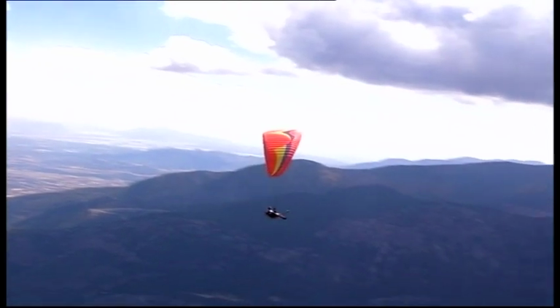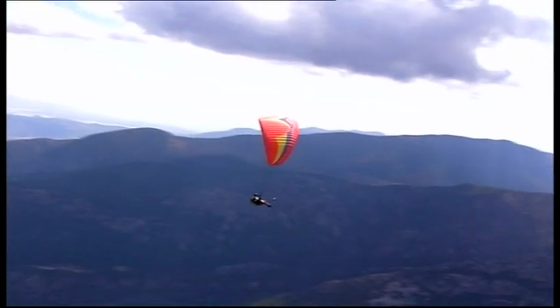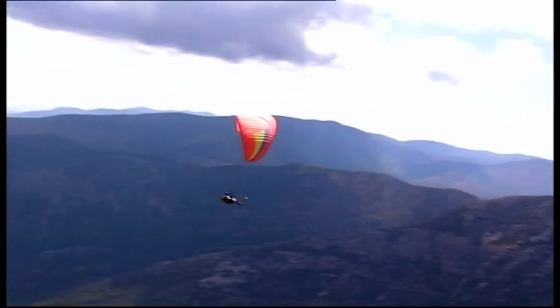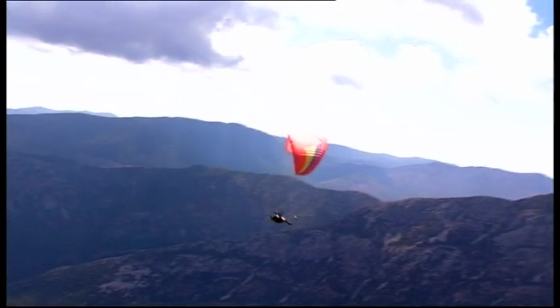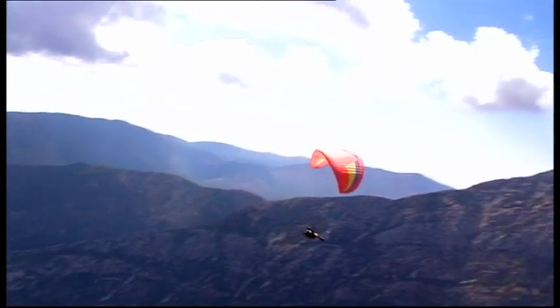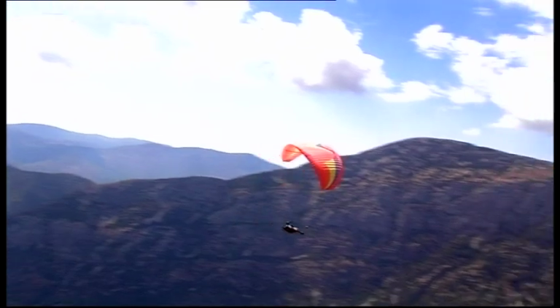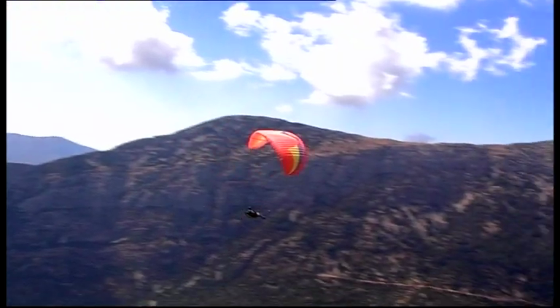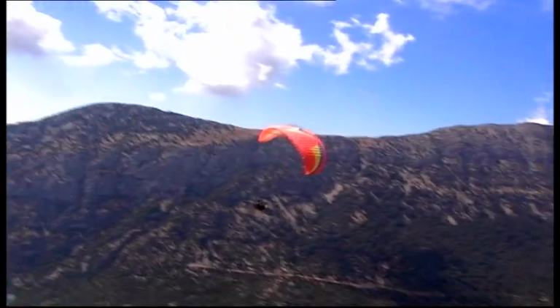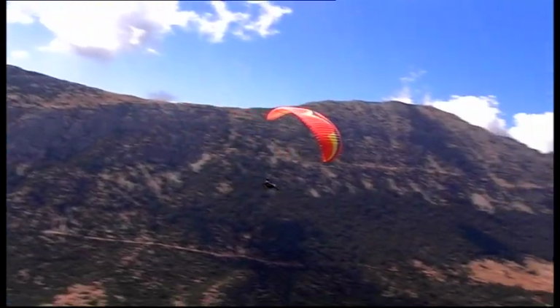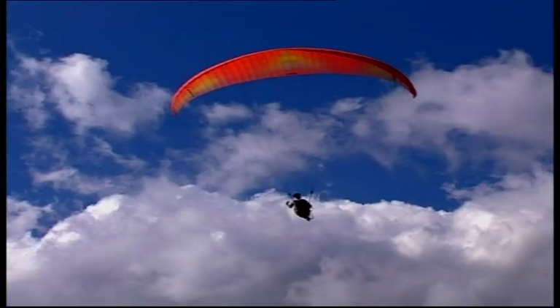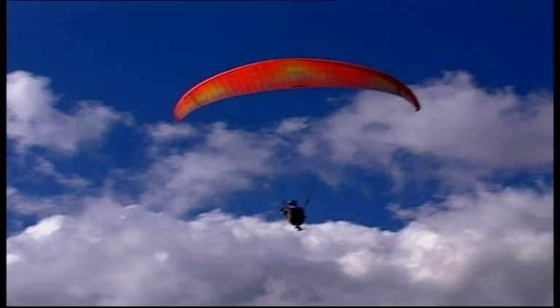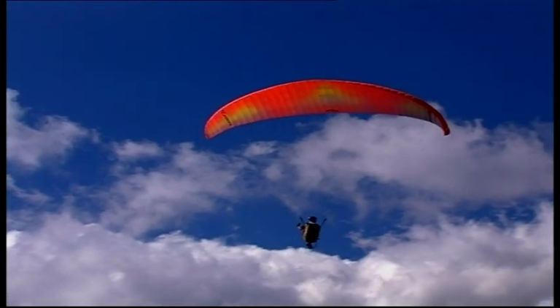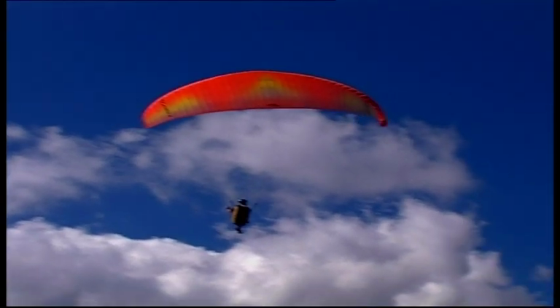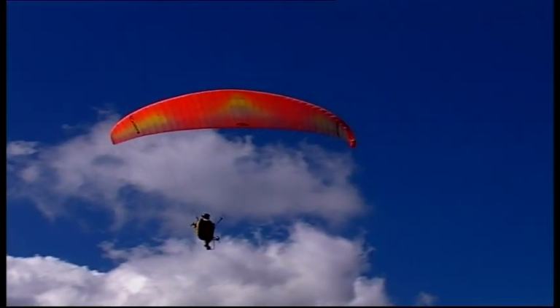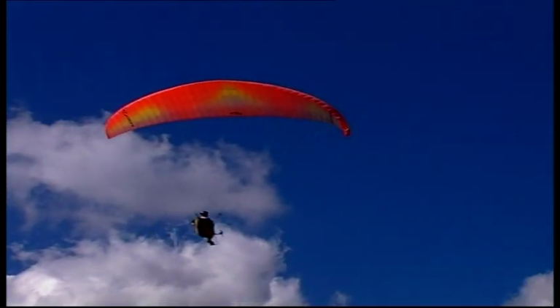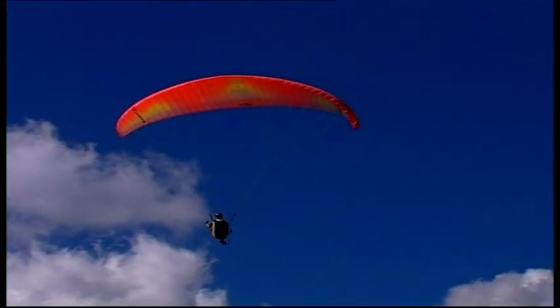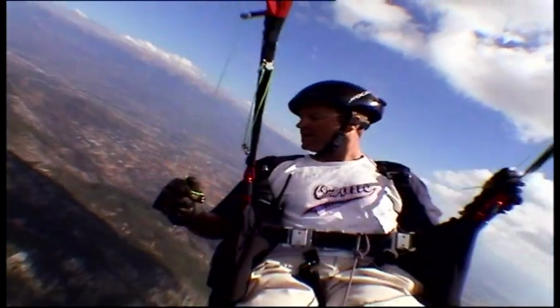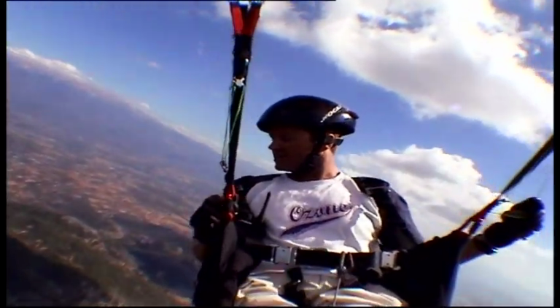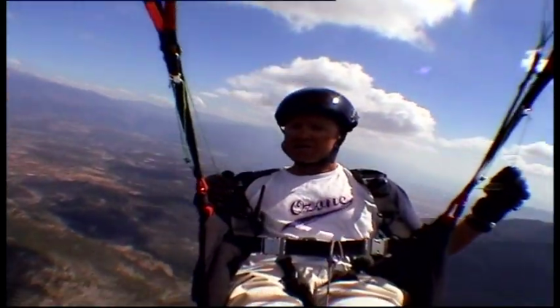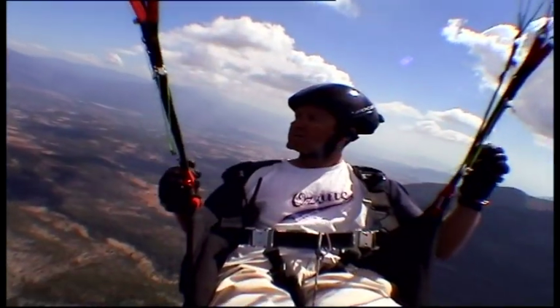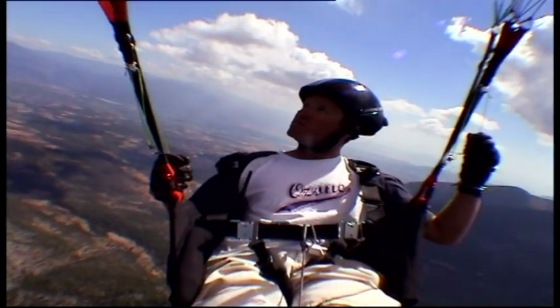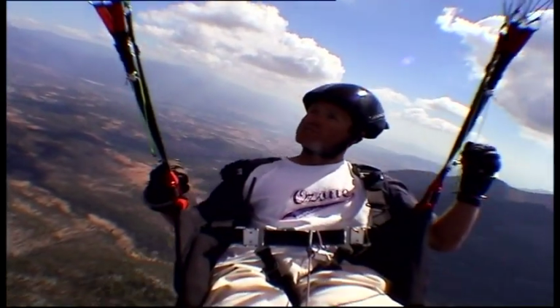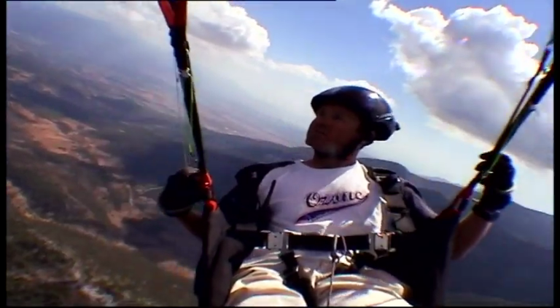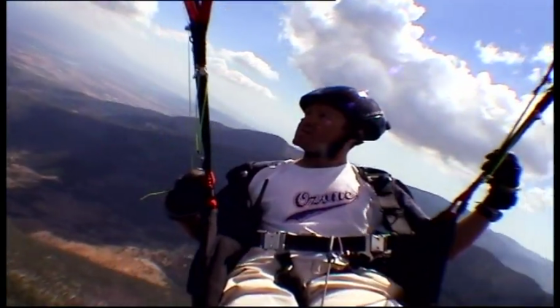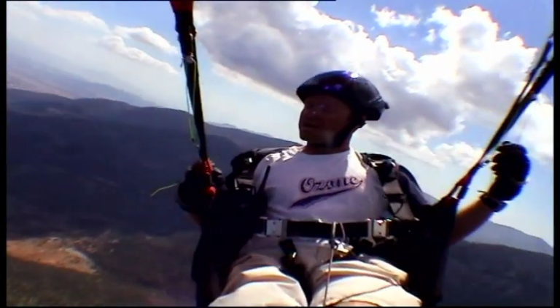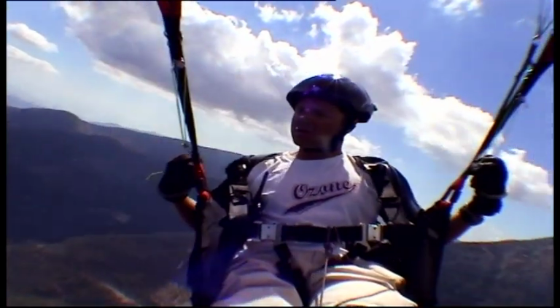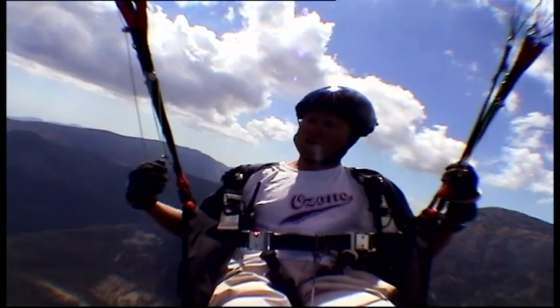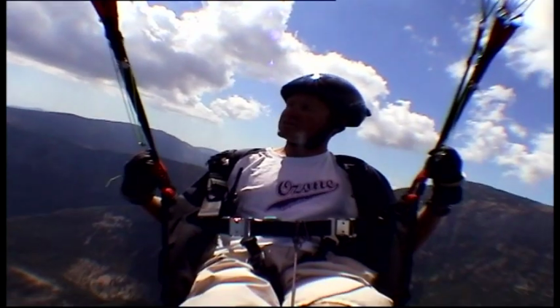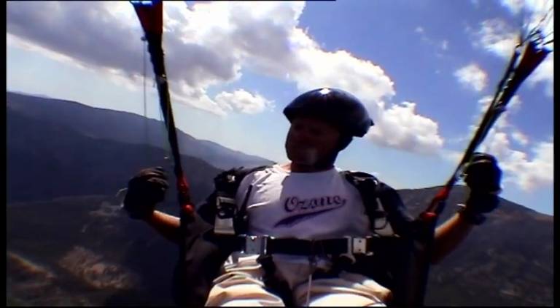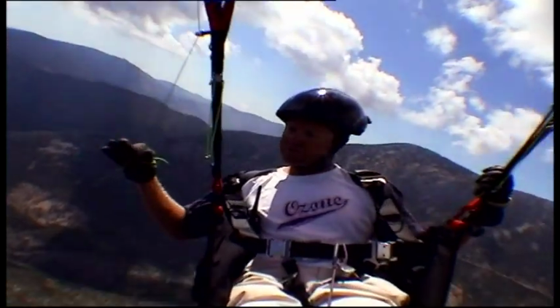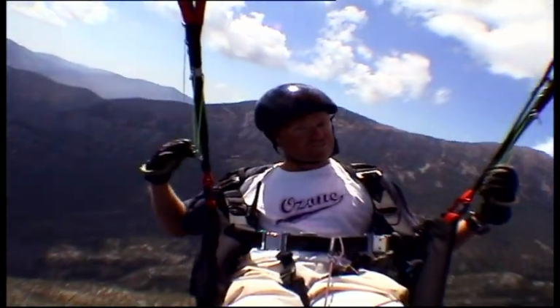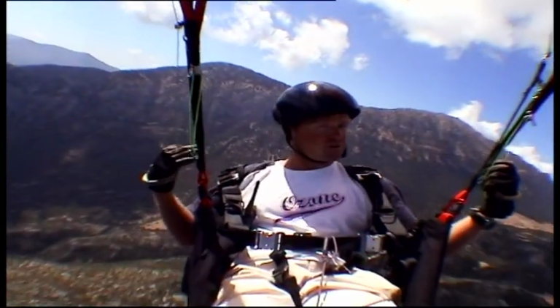Remember earlier I said the thermal was drifting us? Now we've got more of a vertical component — now it's just going straight up. I'm looking down at the ground and I can see we're hardly moving with reference to that, which means we're now in a perfect column of lift rather than a drifting thermal.